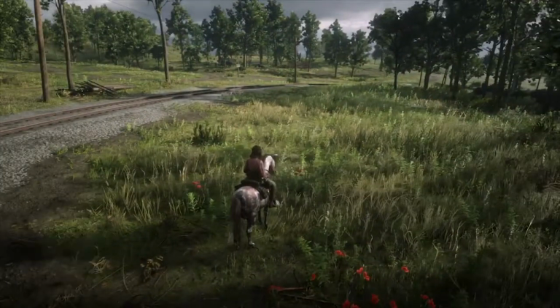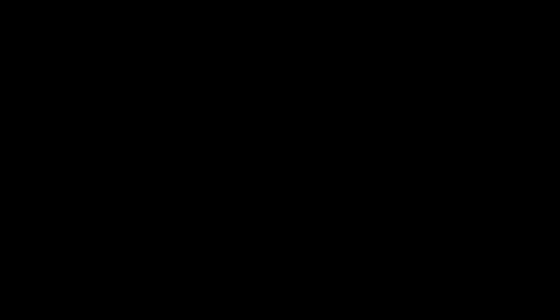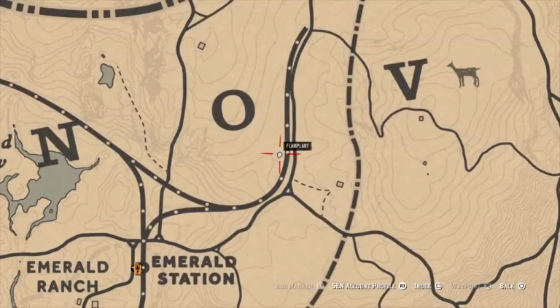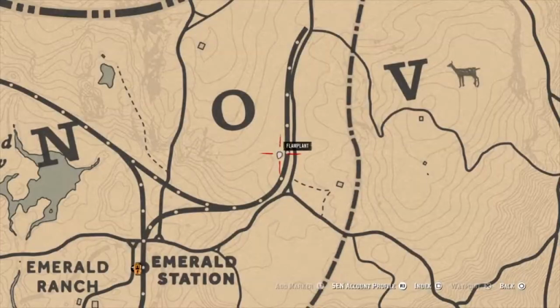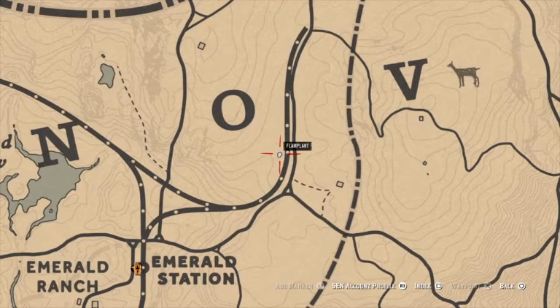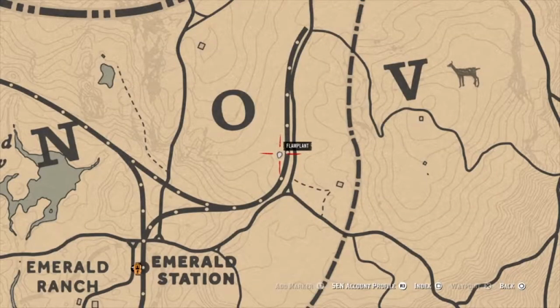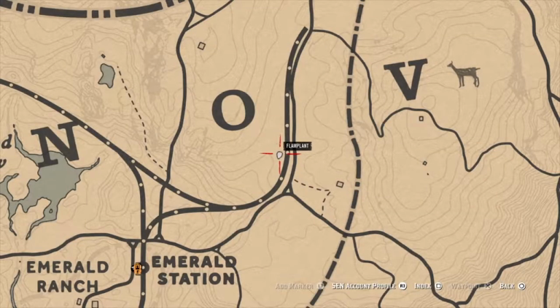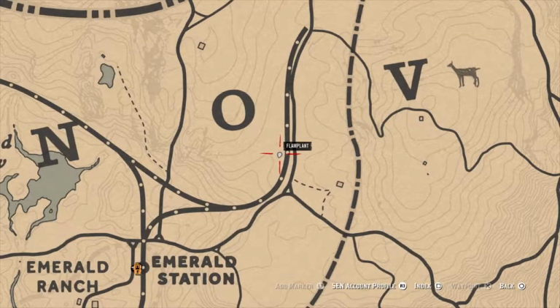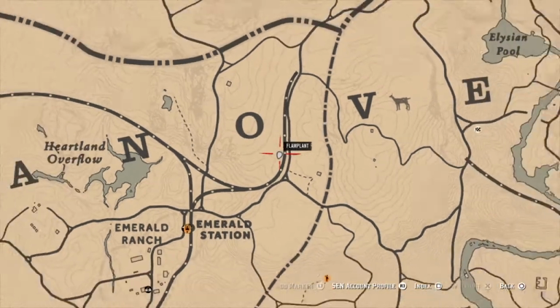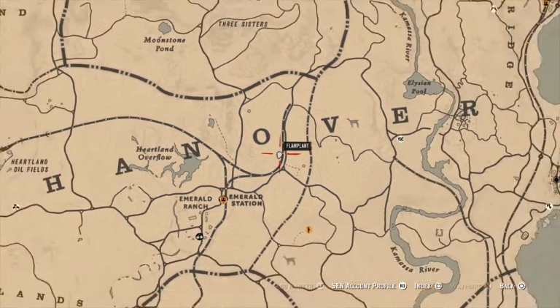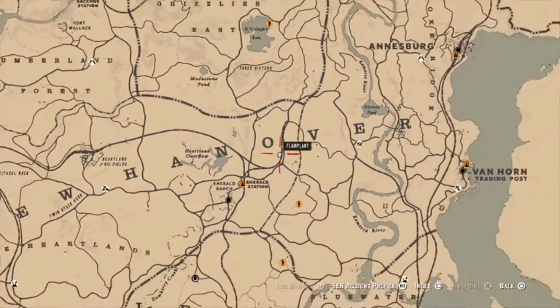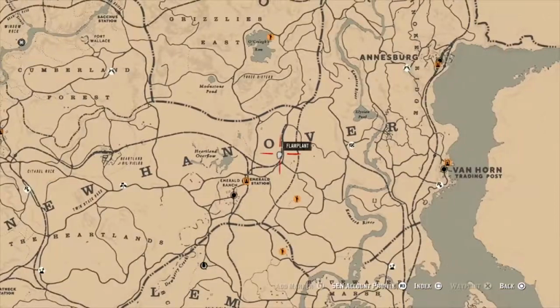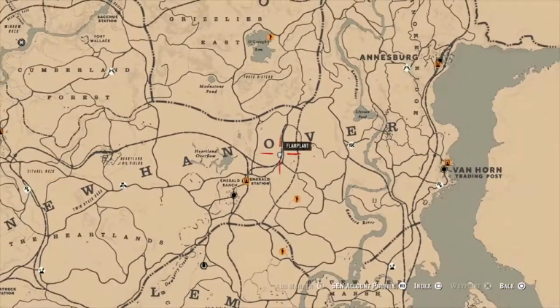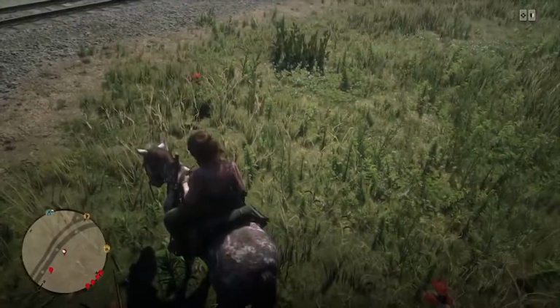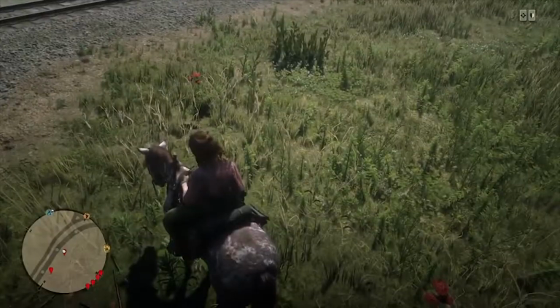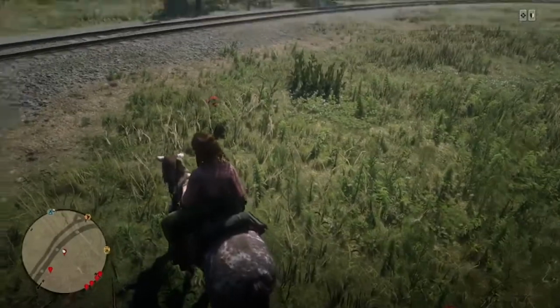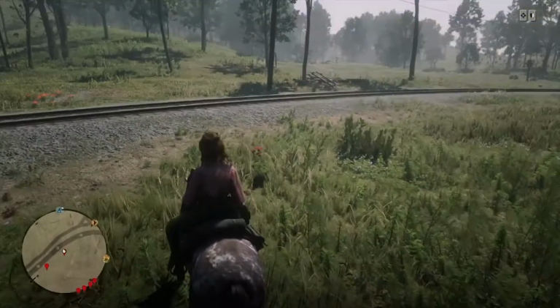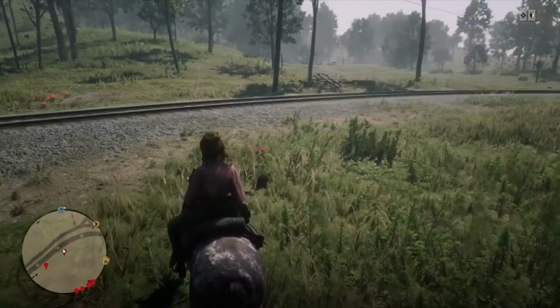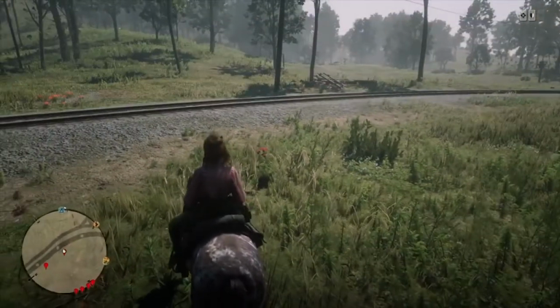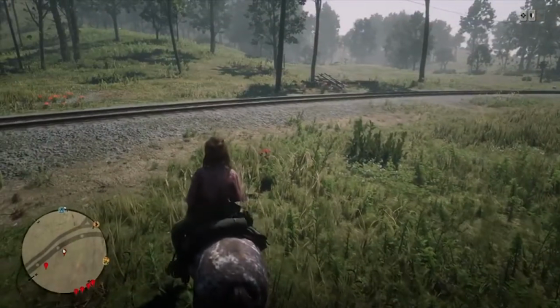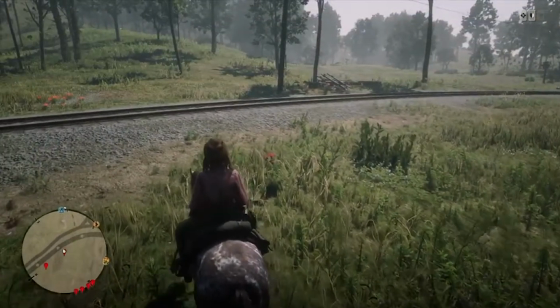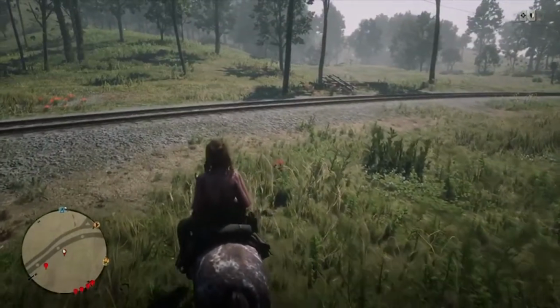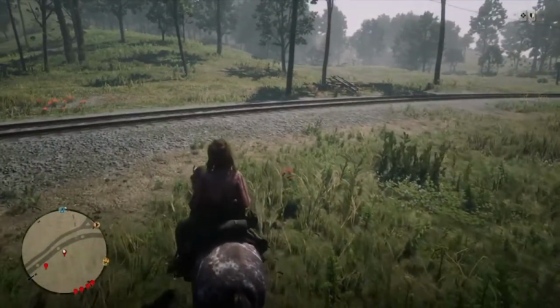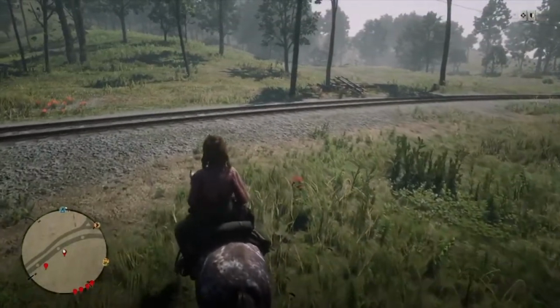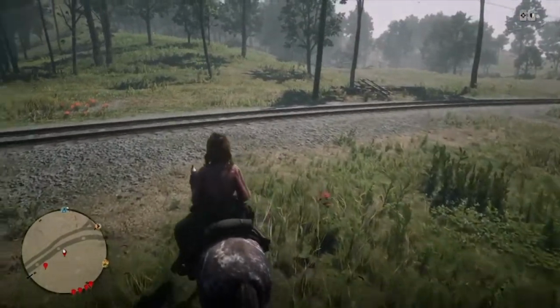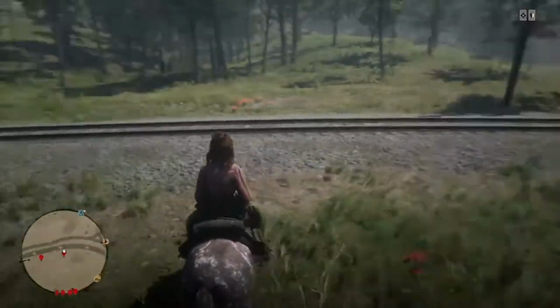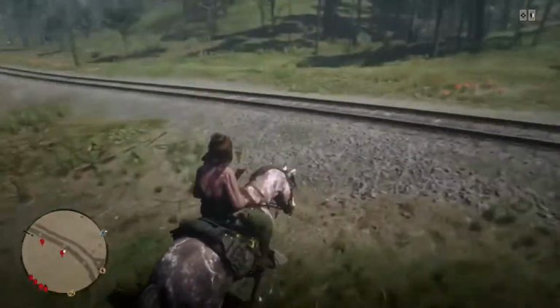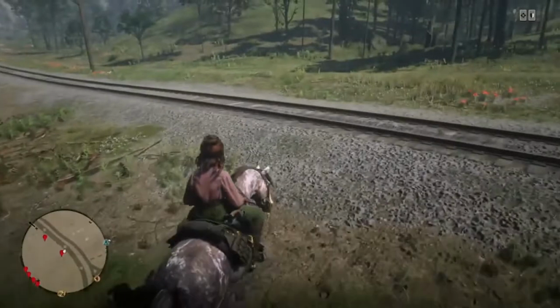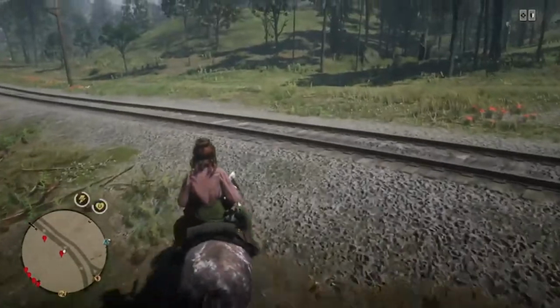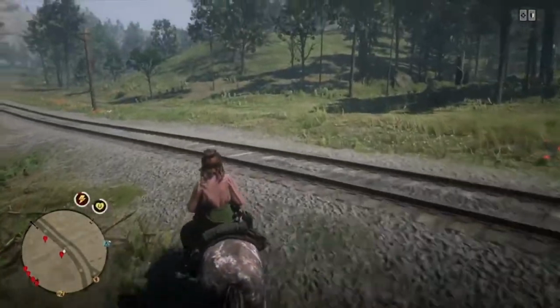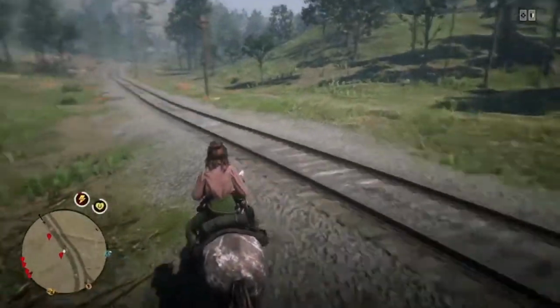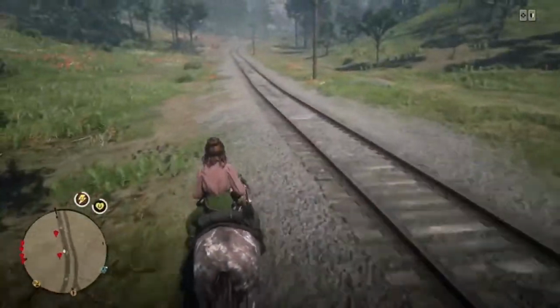Our seventh Yarrow patch is just north of our last patch. Just follow the tracks north for a second, drift left, and you've got yourself another bundle. Easy.